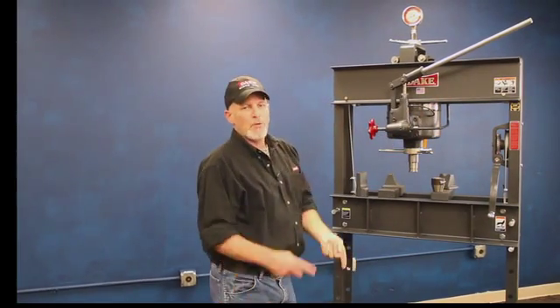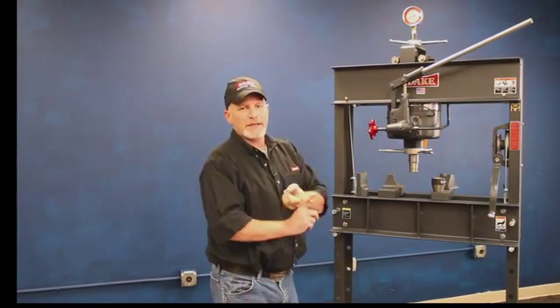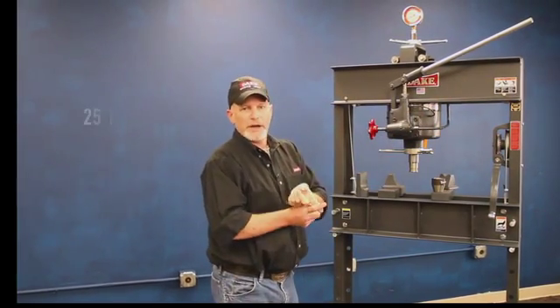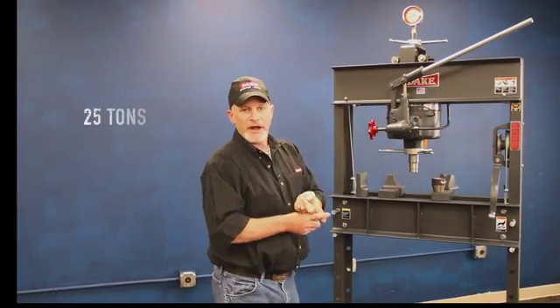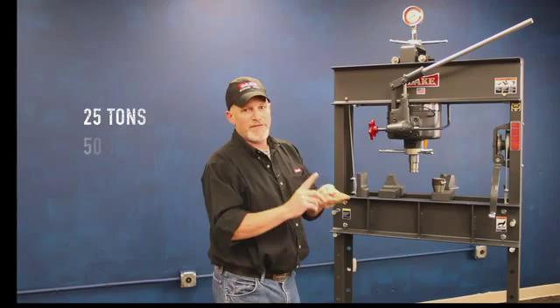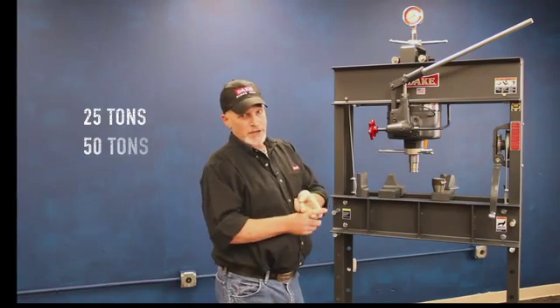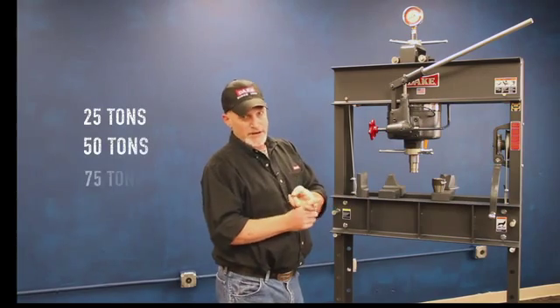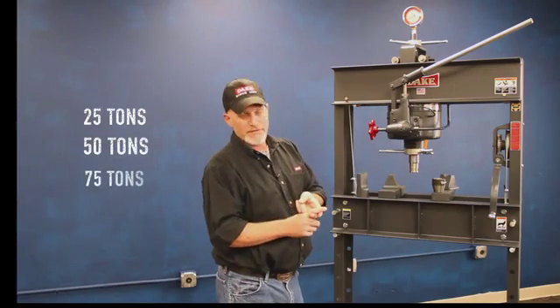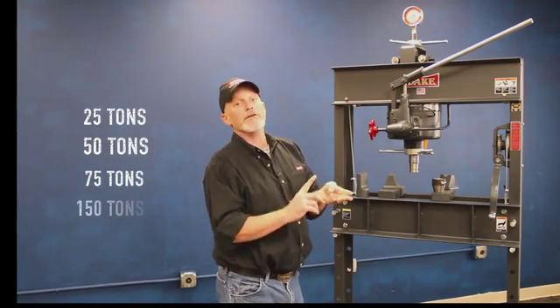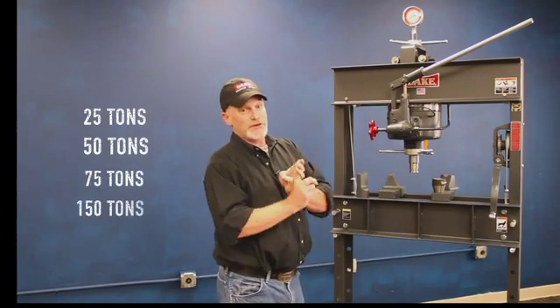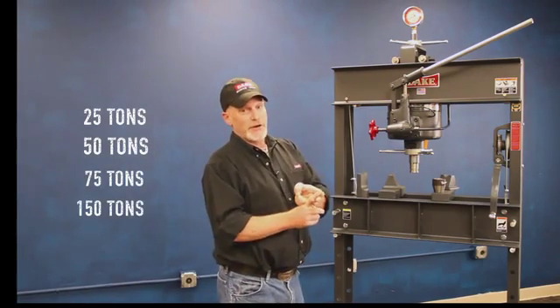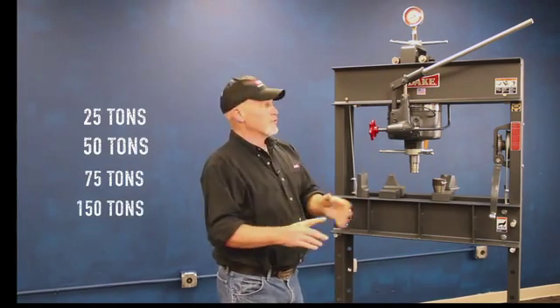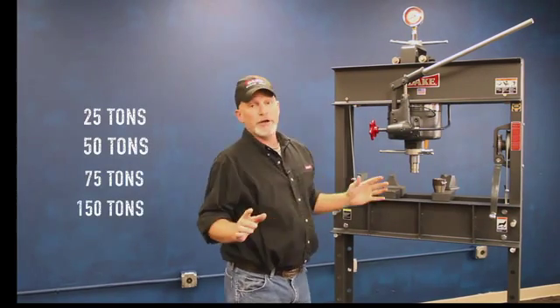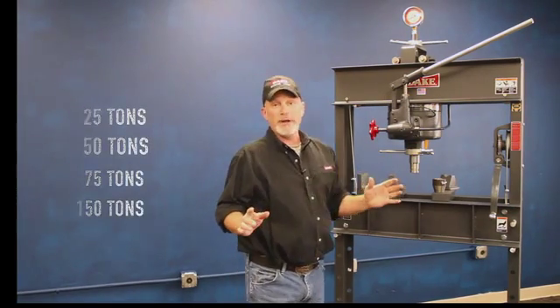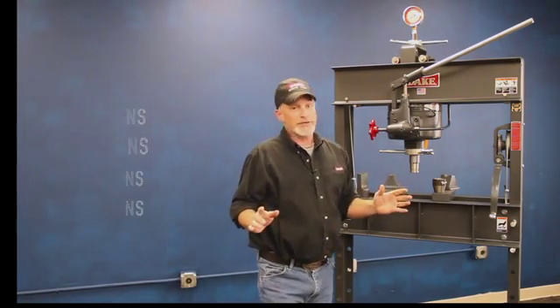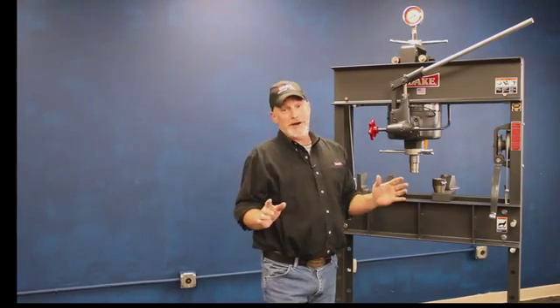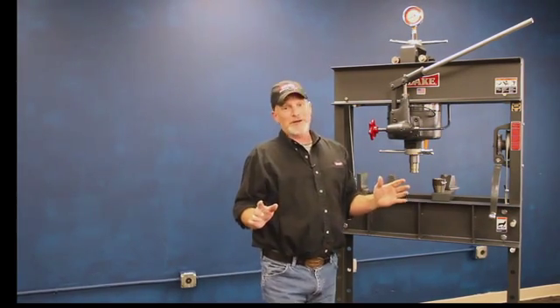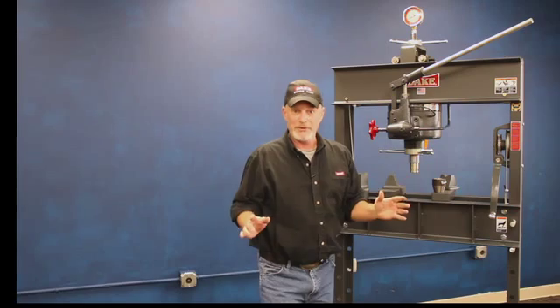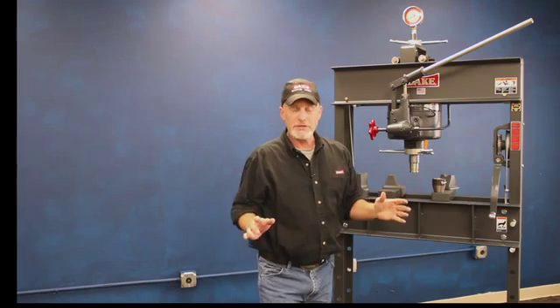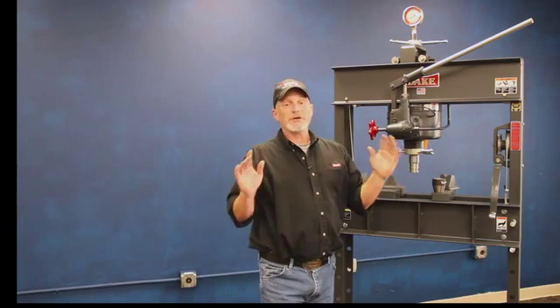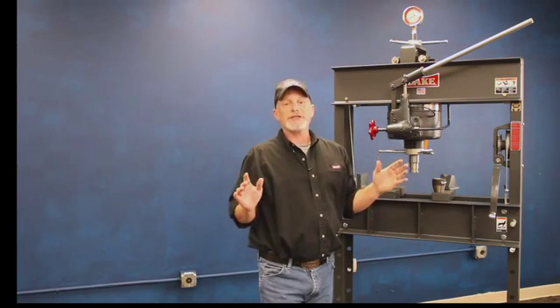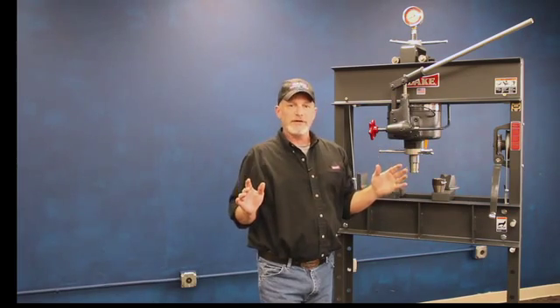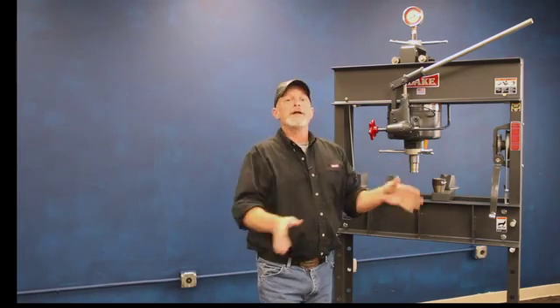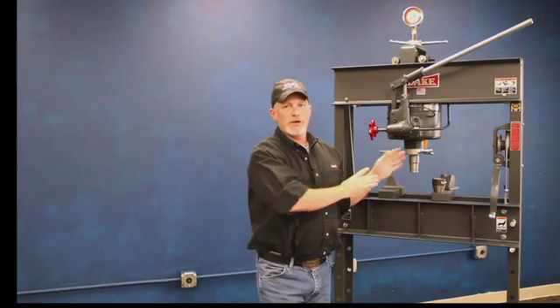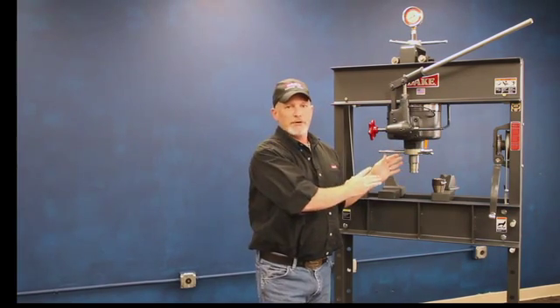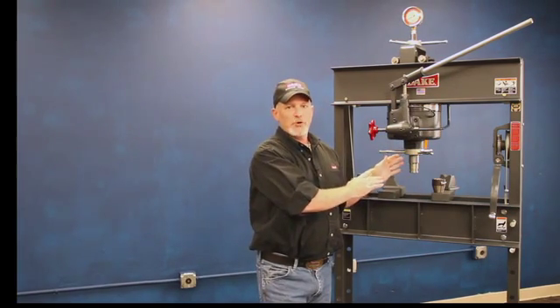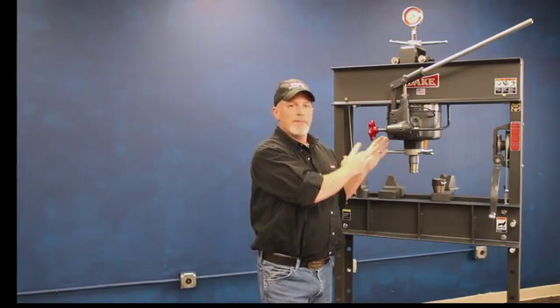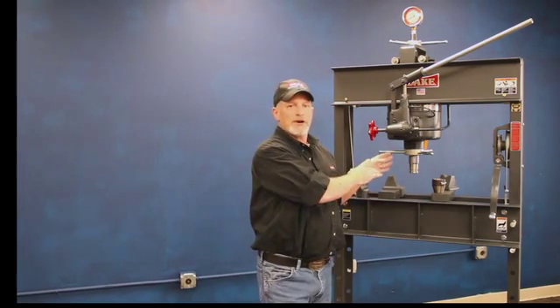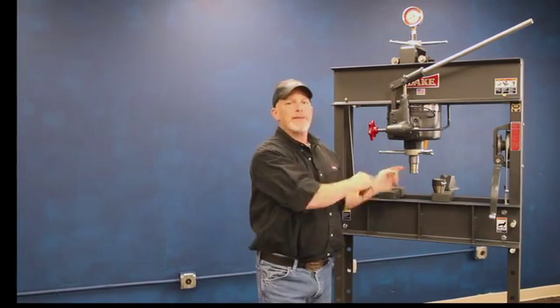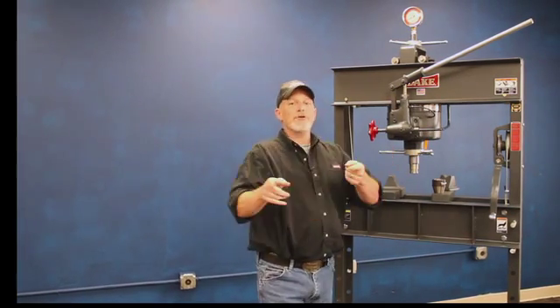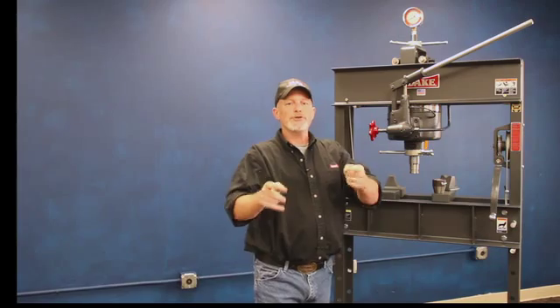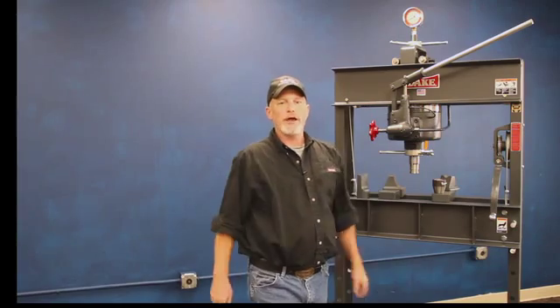We make these in 25, 50, 75, and 150 ton. So if you need a great big press that's not a bottle jack press — something that's going to last you forever — this is one of those heirloom tools we make up here today for you to use in your life.